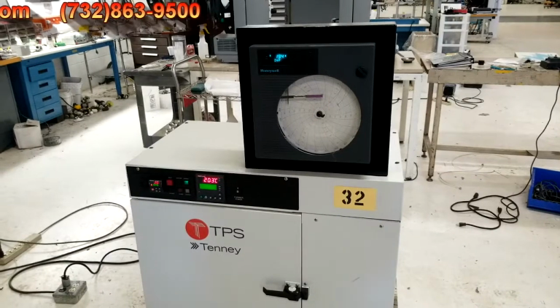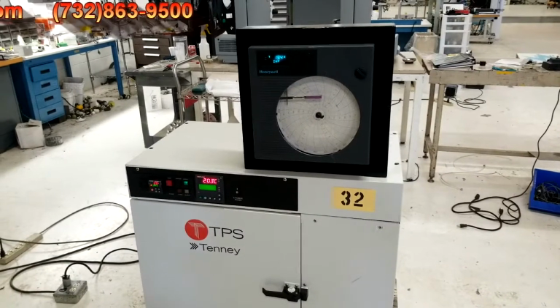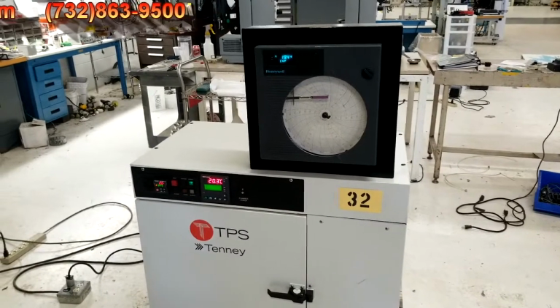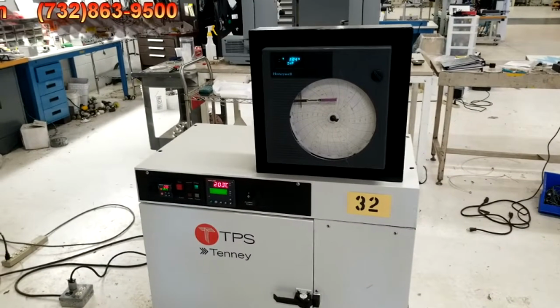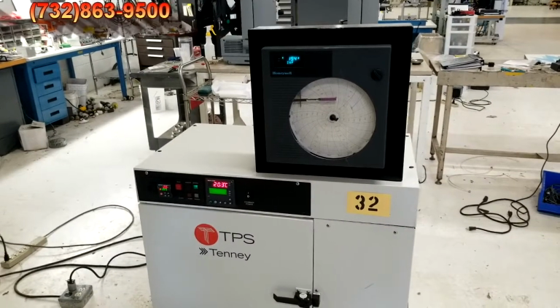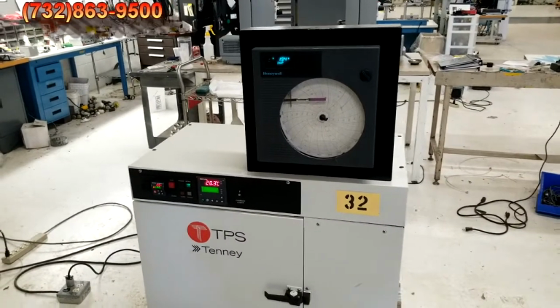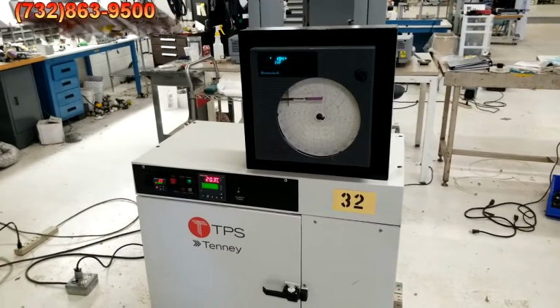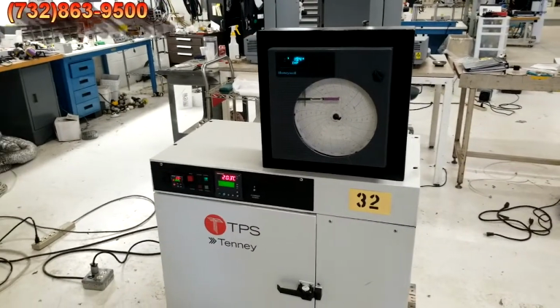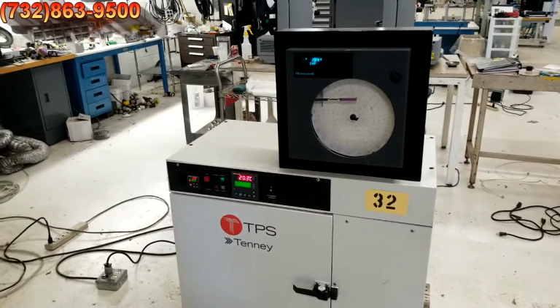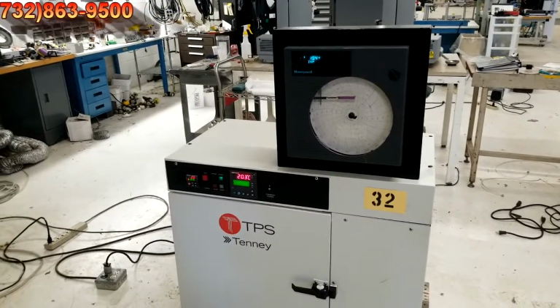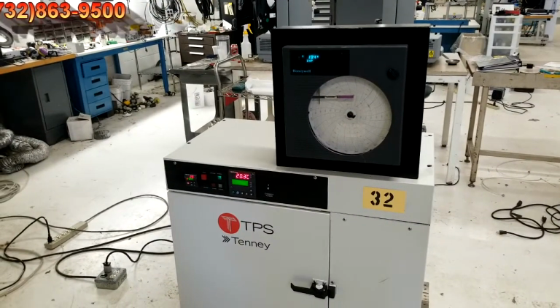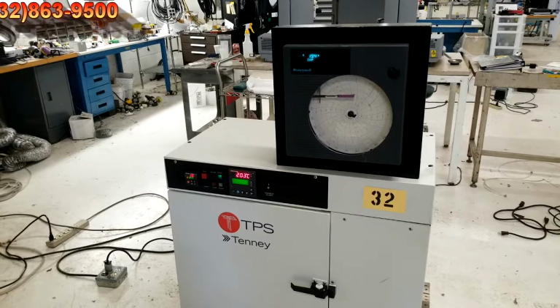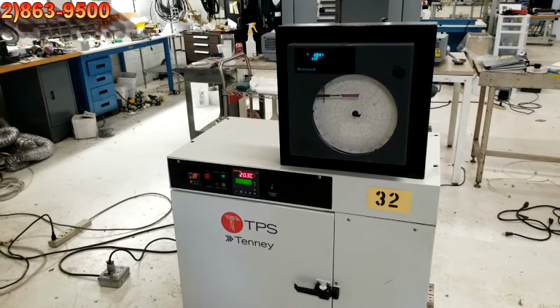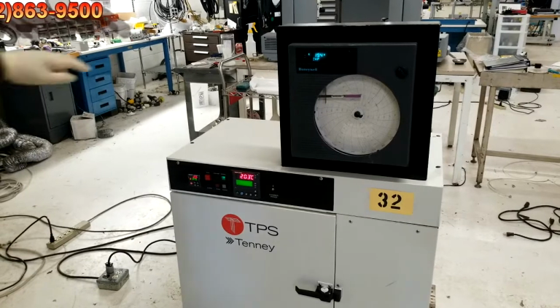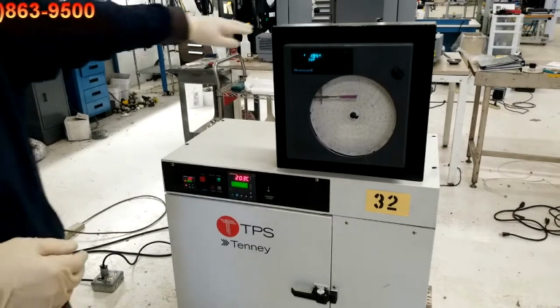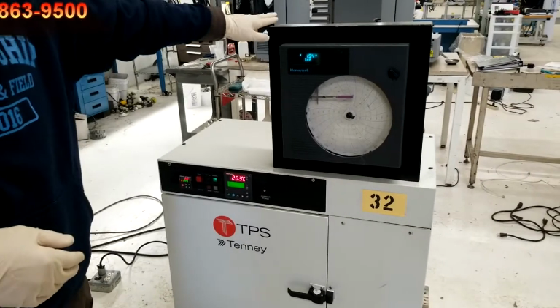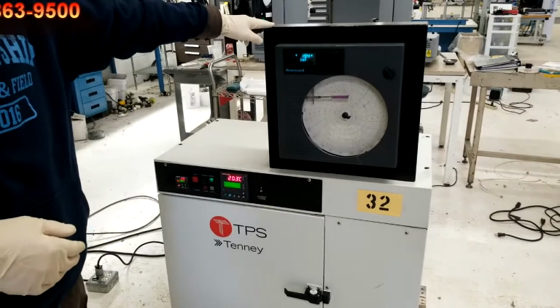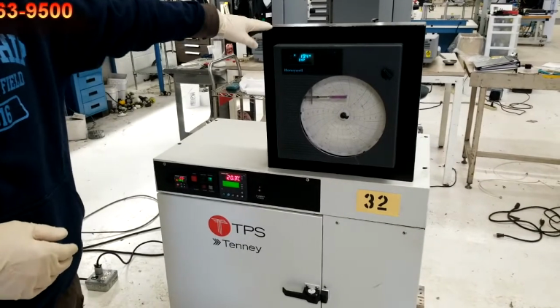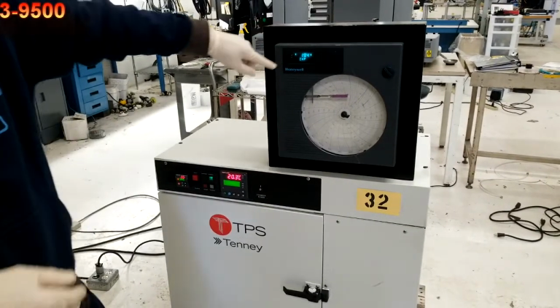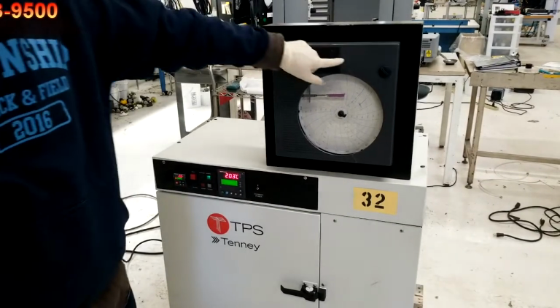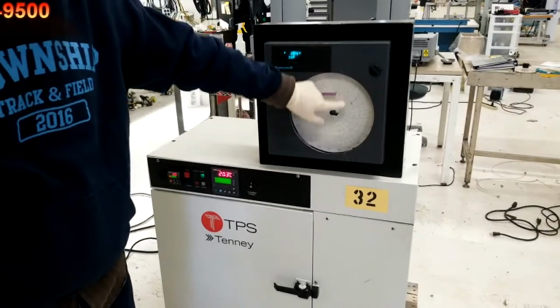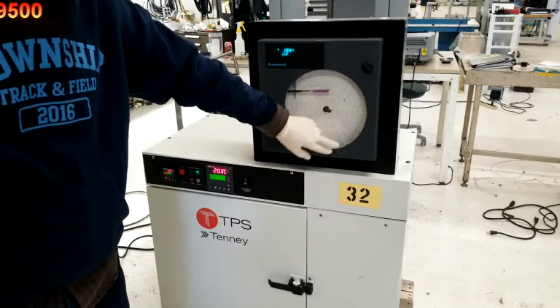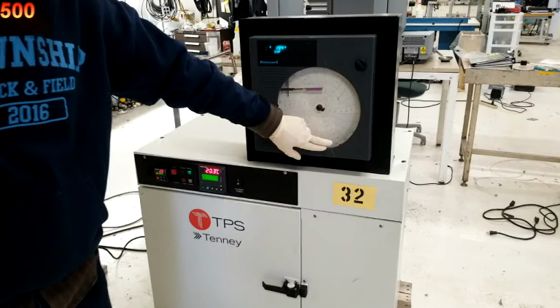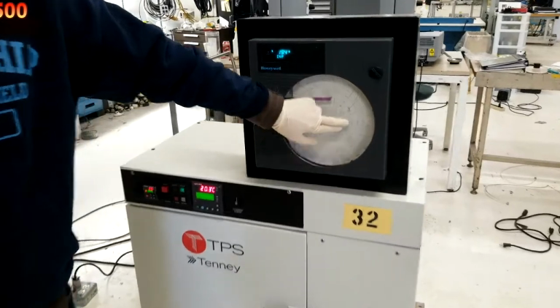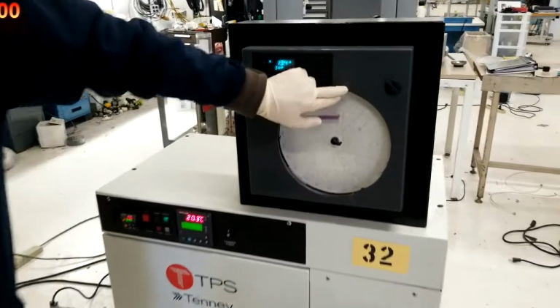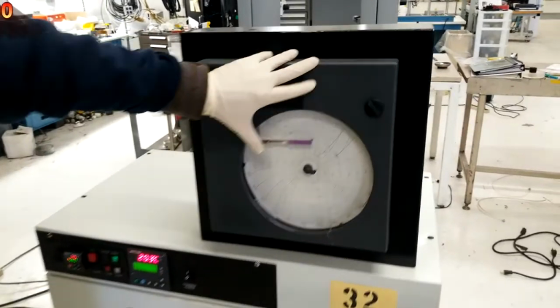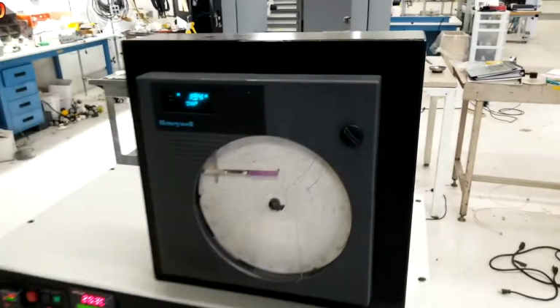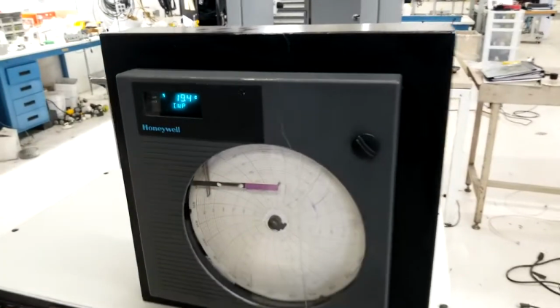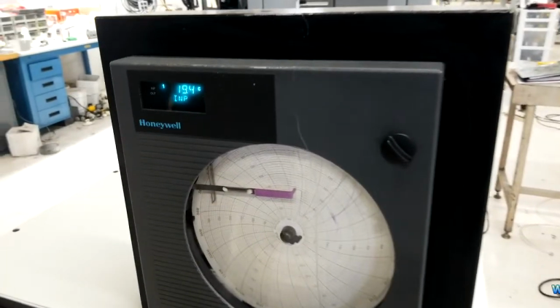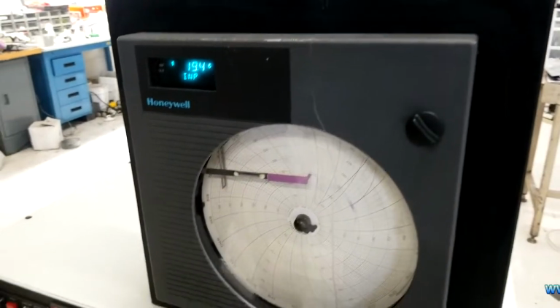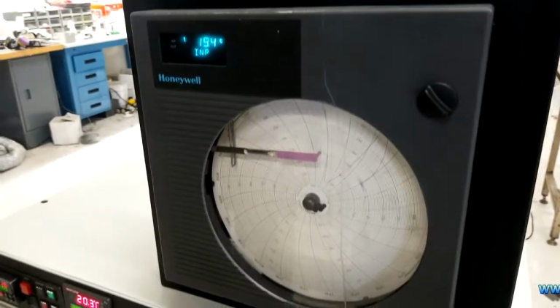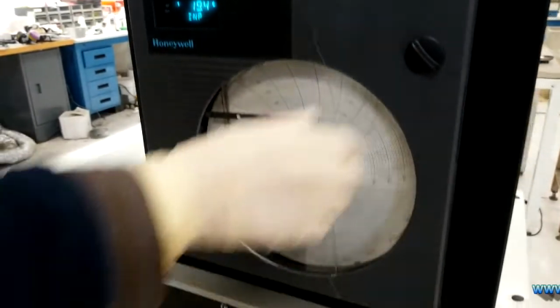This is the video demonstration of the TPS Tenney Jr. It comes with a chart recorder by Honeywell. As you can see, there's a little scratch across here — it's in the ad — but it doesn't affect the operation of the actual chart recorder.